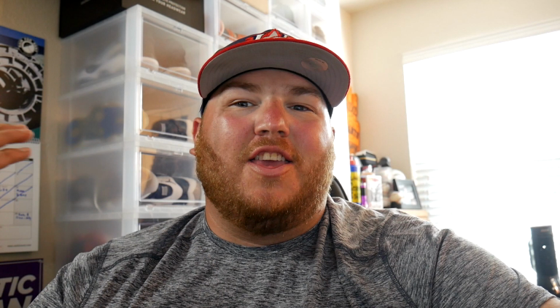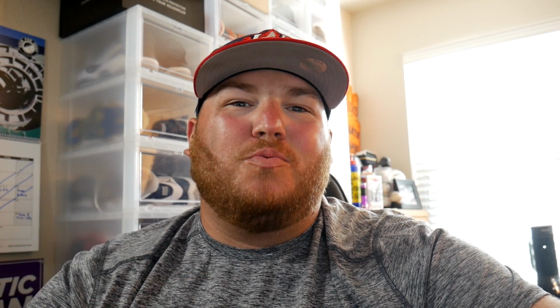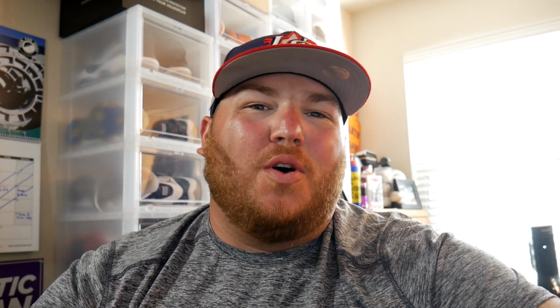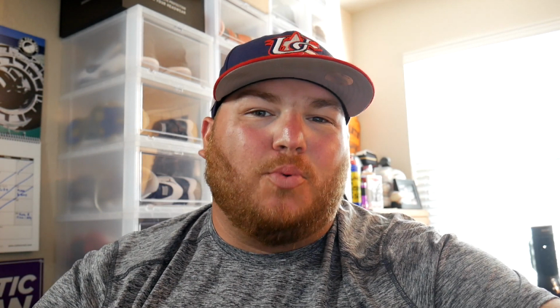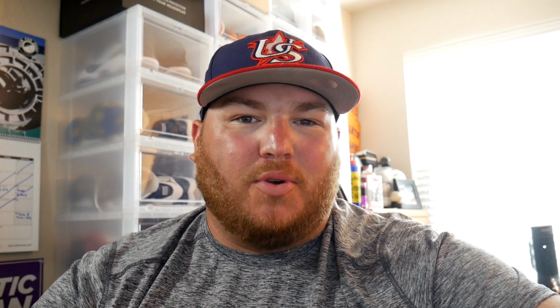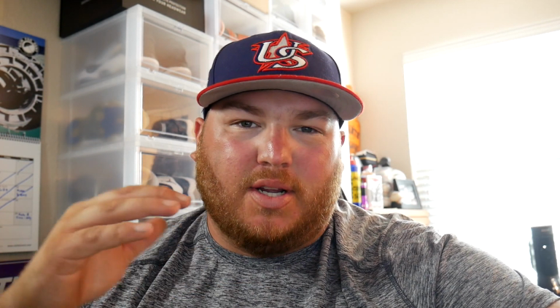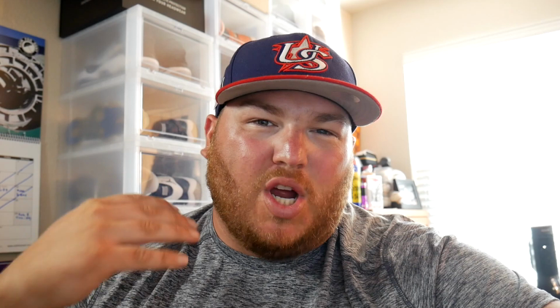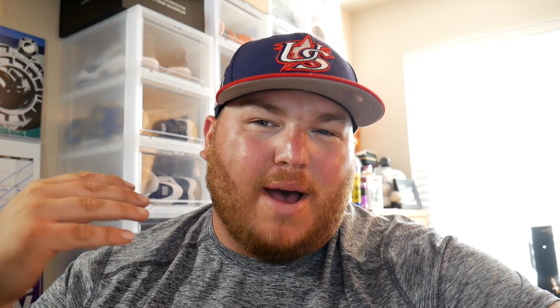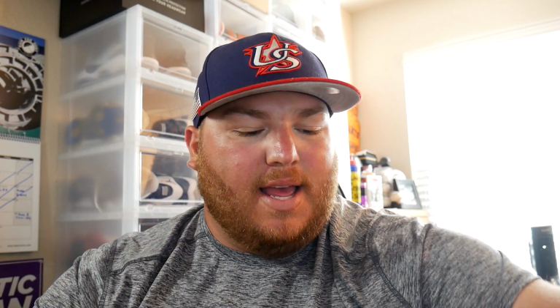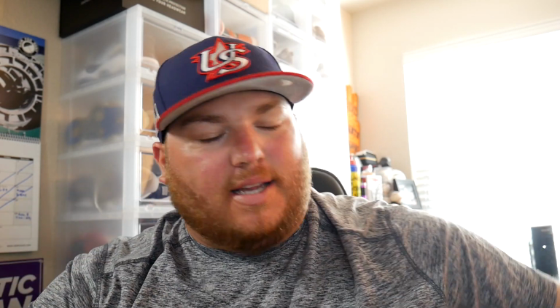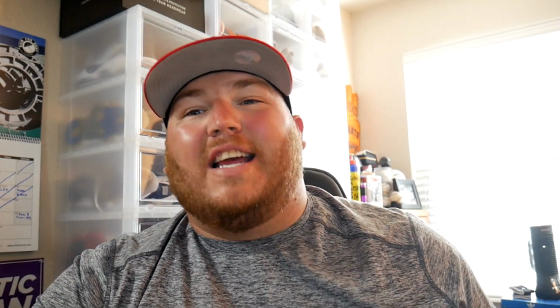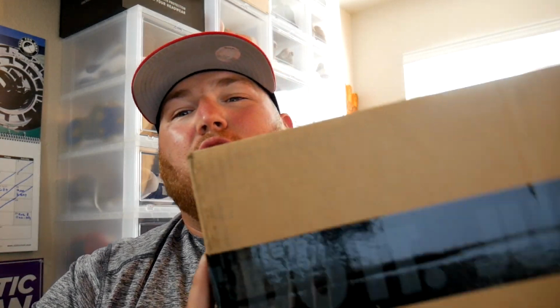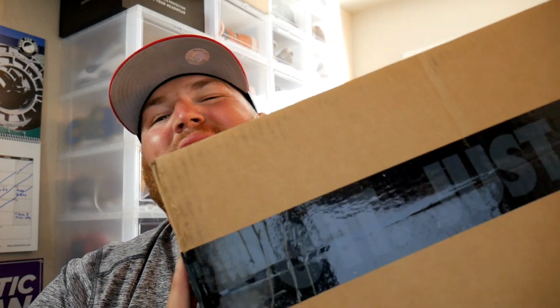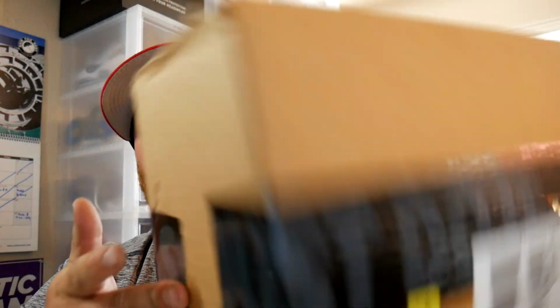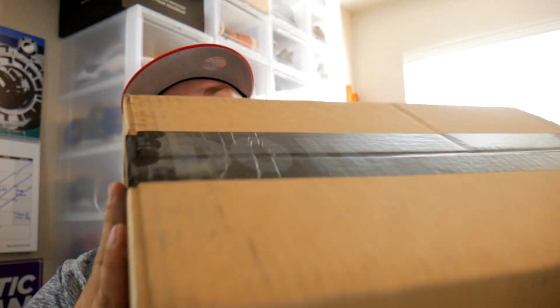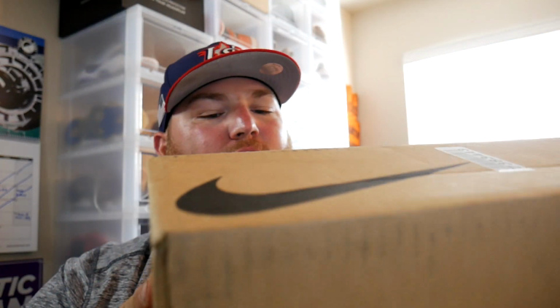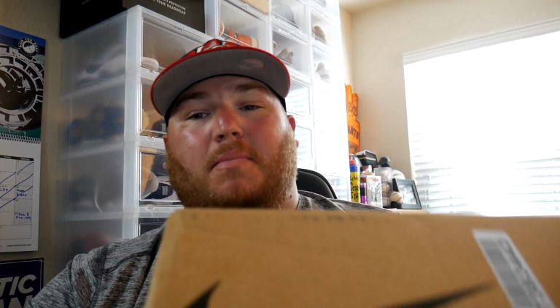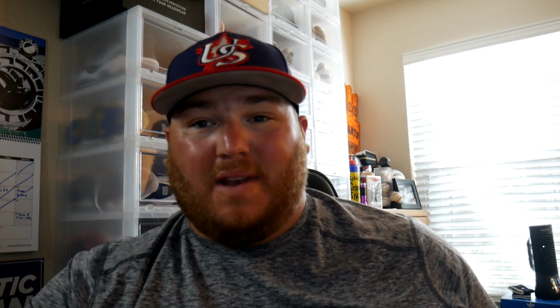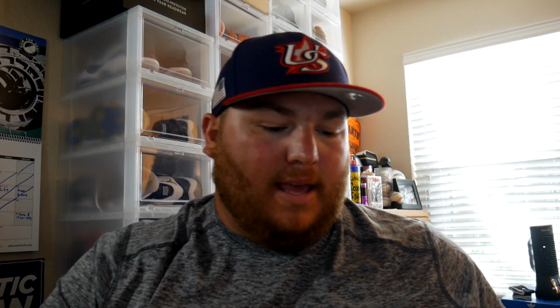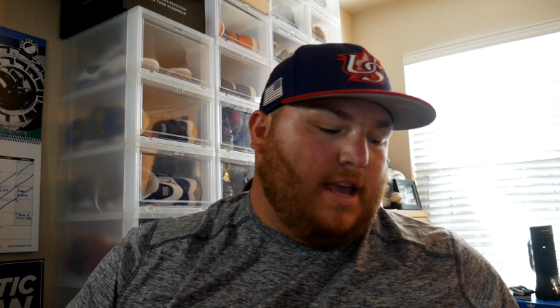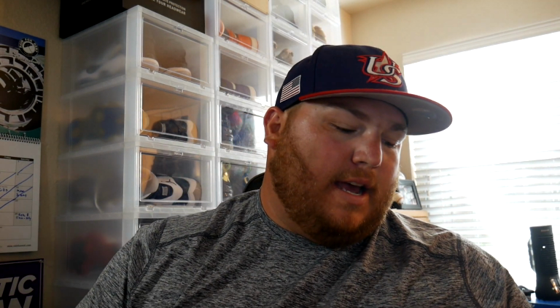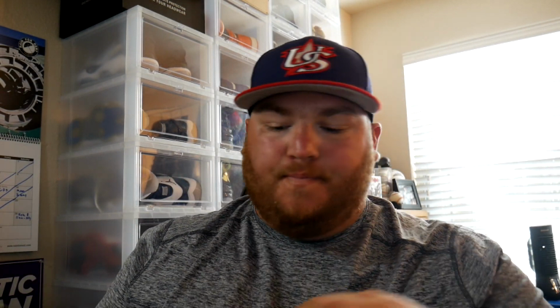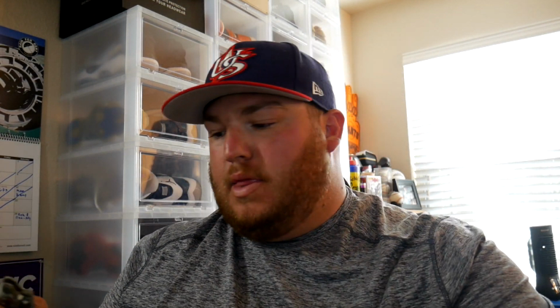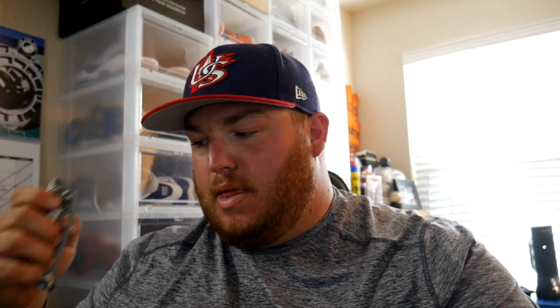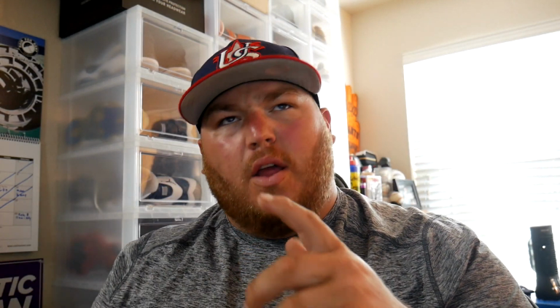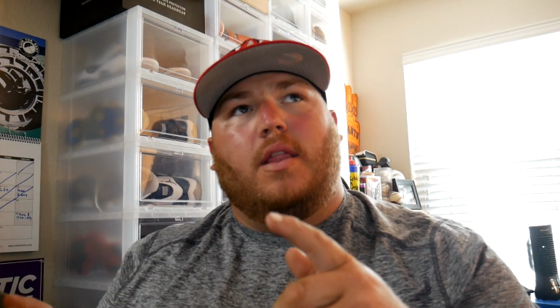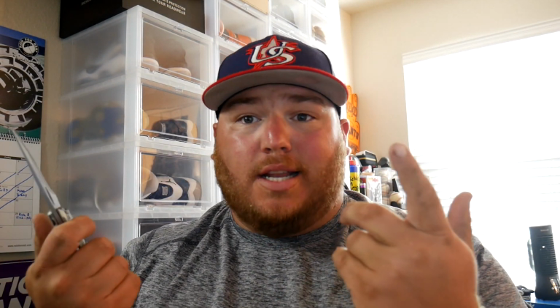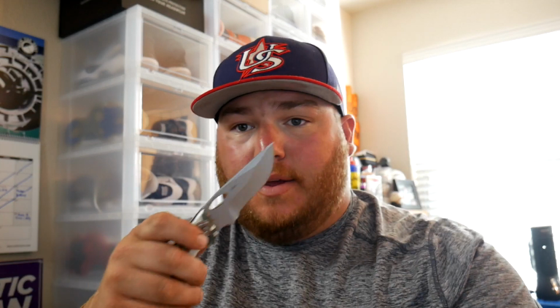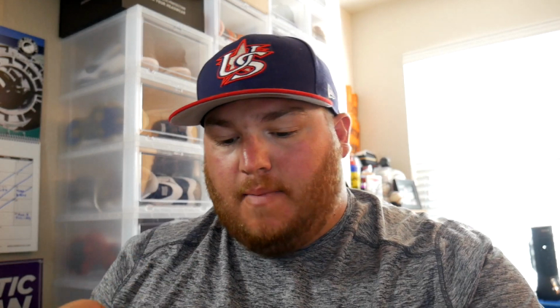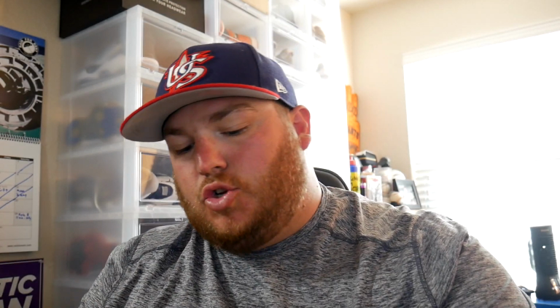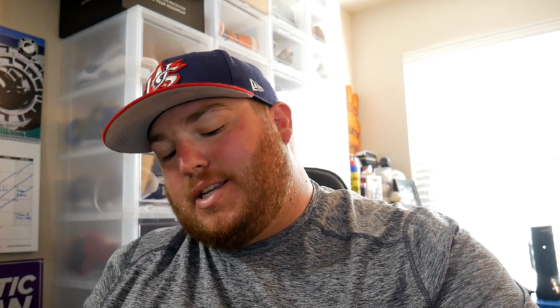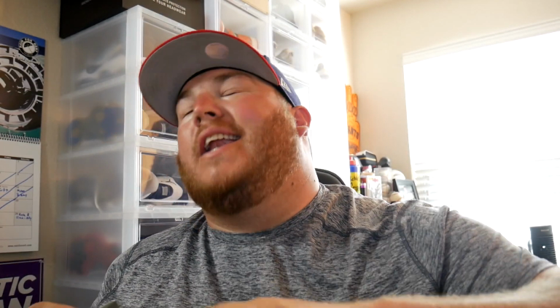Yo YouTube, what is going on? This is dude named Chris here bringing you a brand new unboxing. This here is the newest basketball shoe coming from Nike — let's get into it. This shoe is Giannis Antetokounmpo's signature shoe.